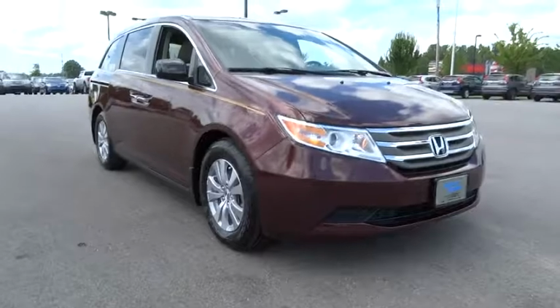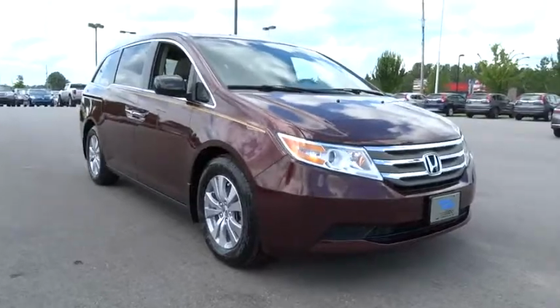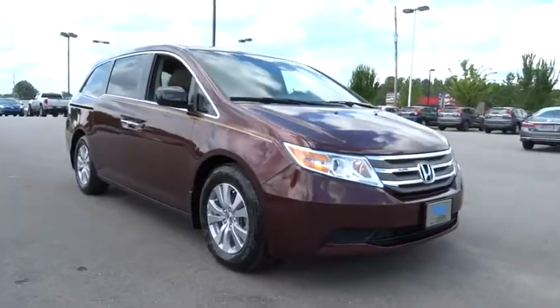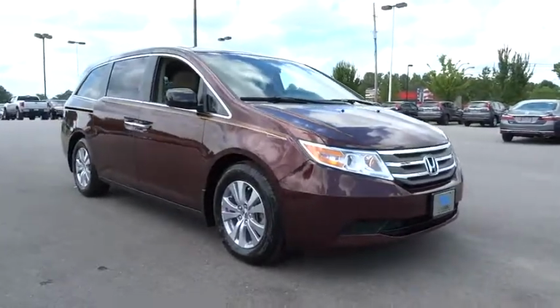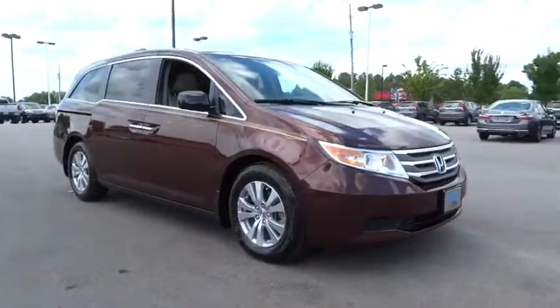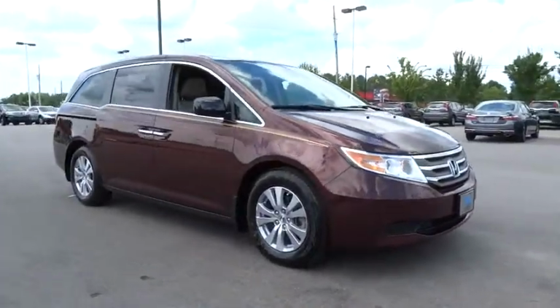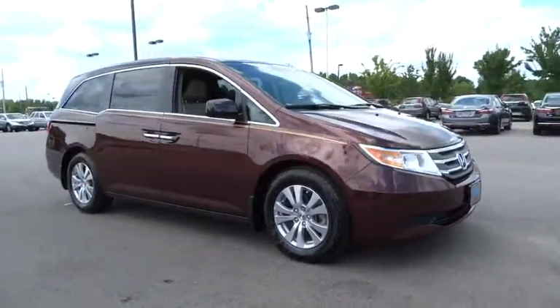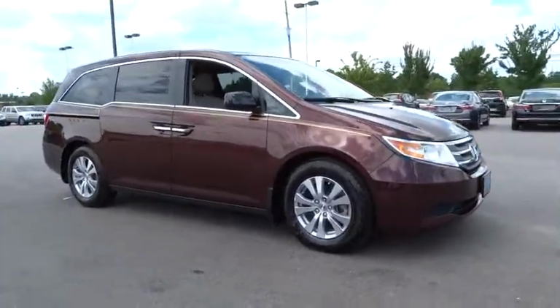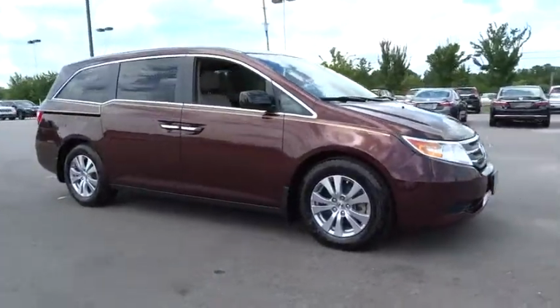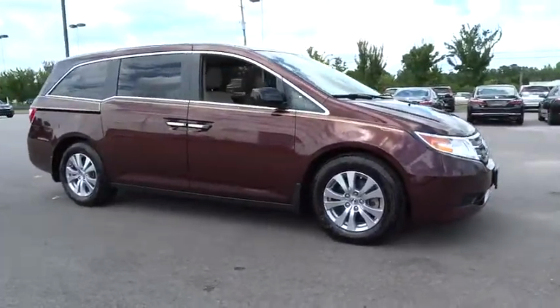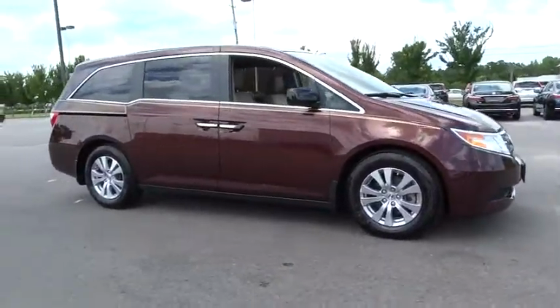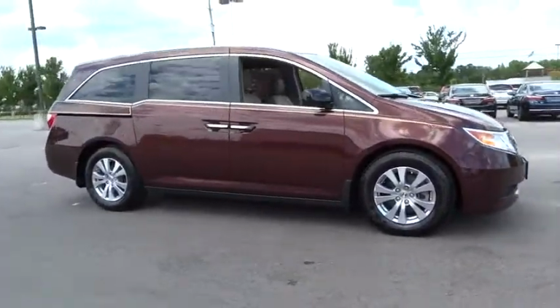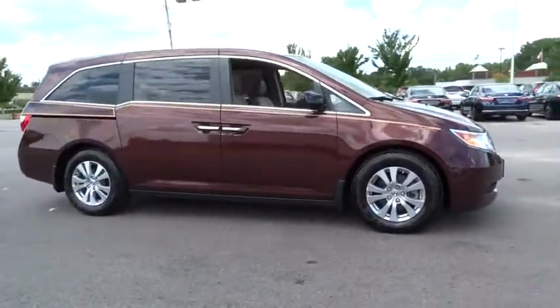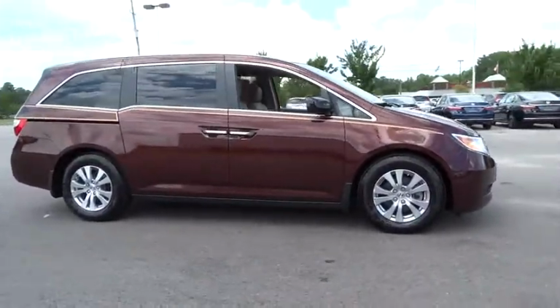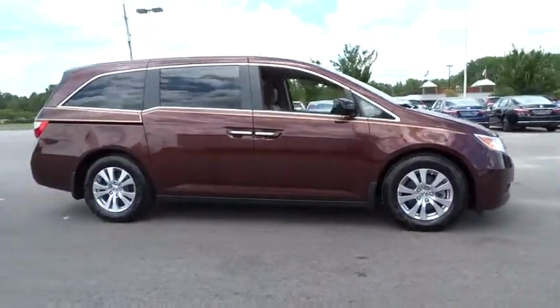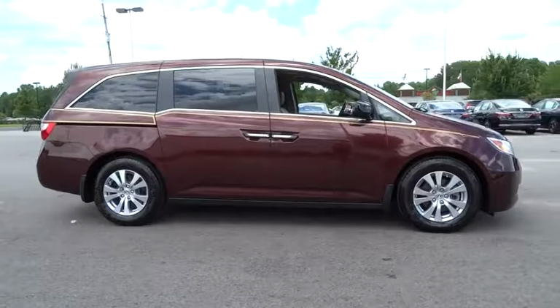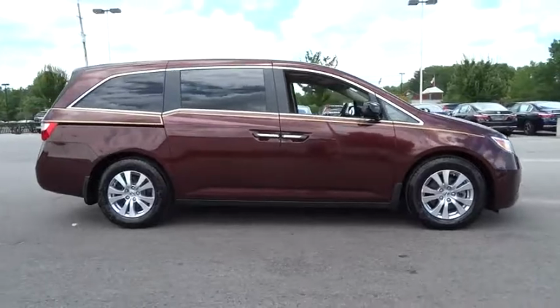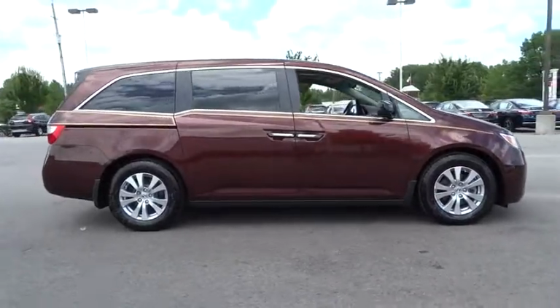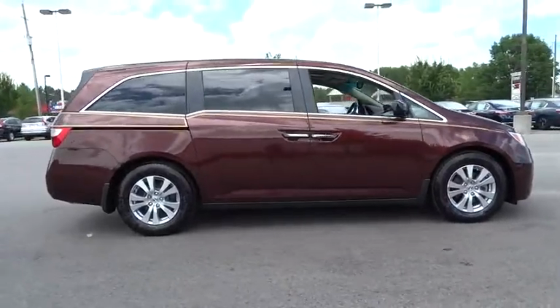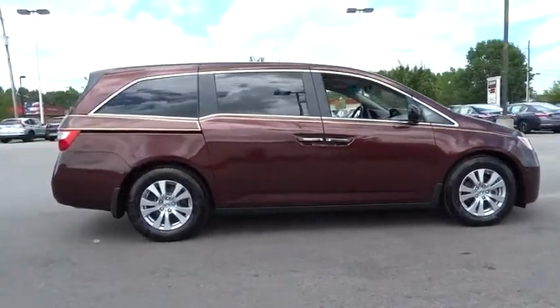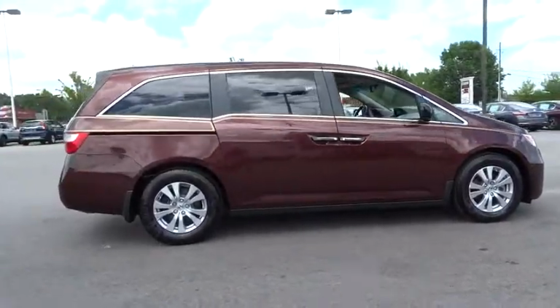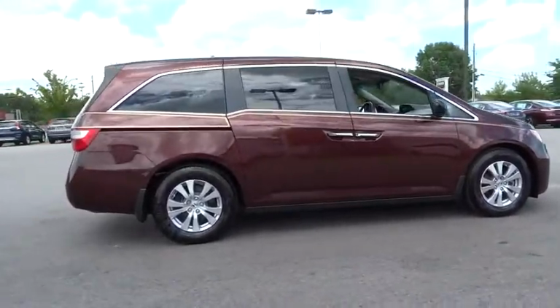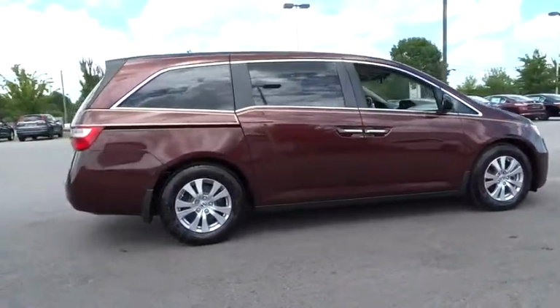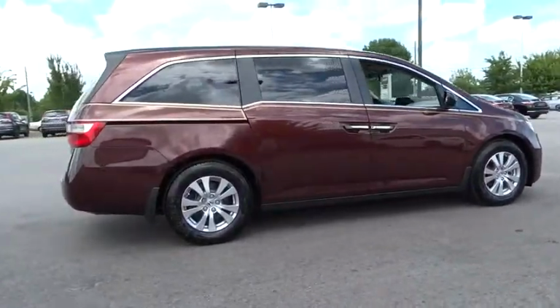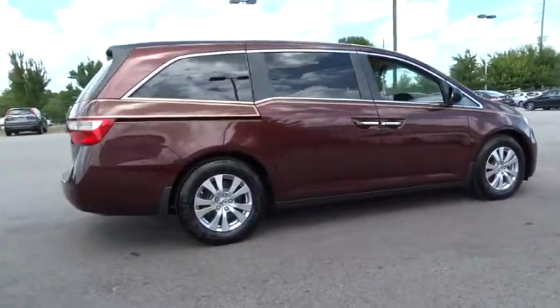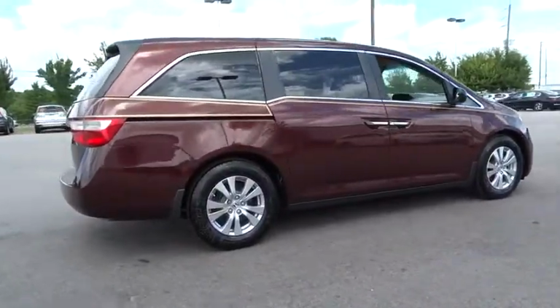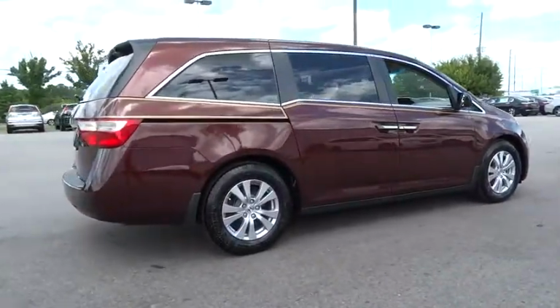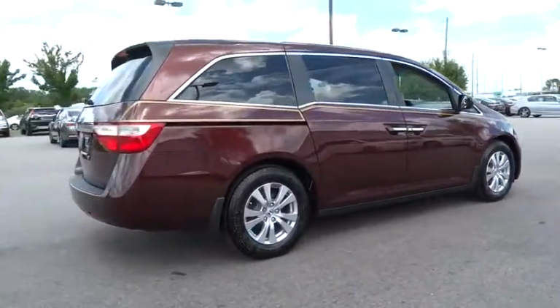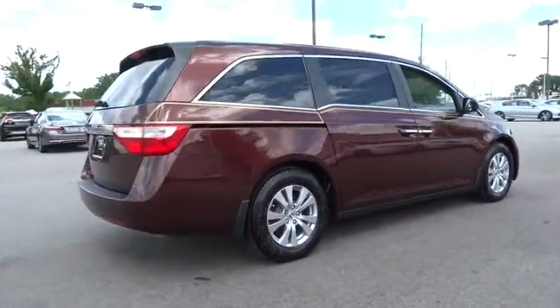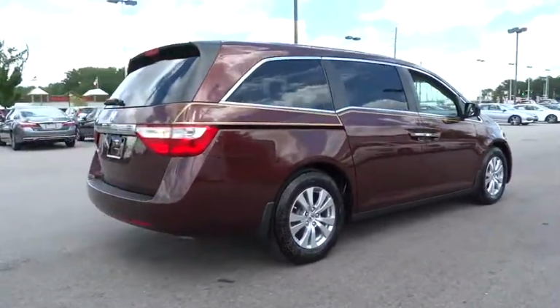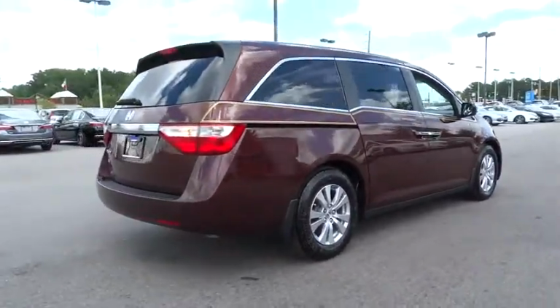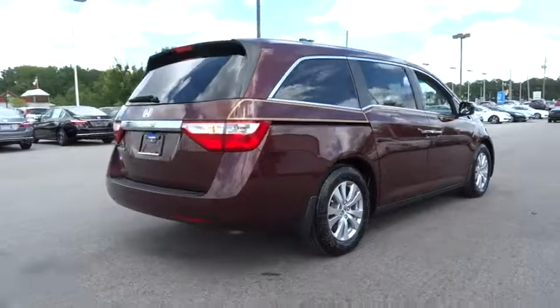The 2012 Honda Odyssey. The Honda Odyssey is a showcase of distinguished style, captivating technology, and advanced safety features. A must for all families.